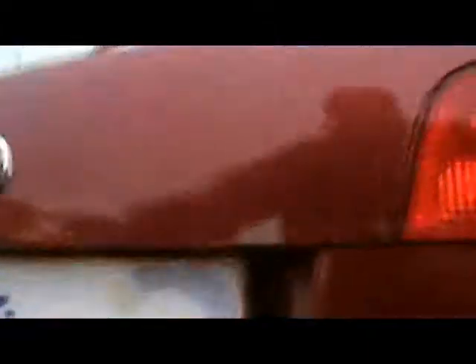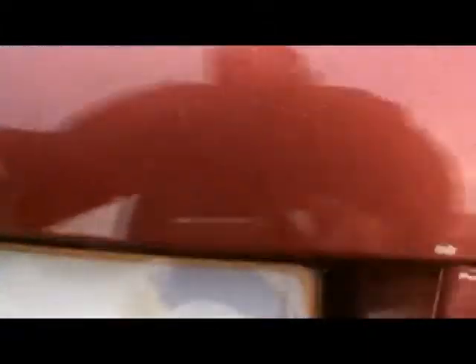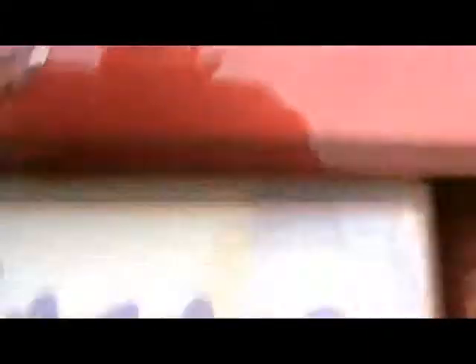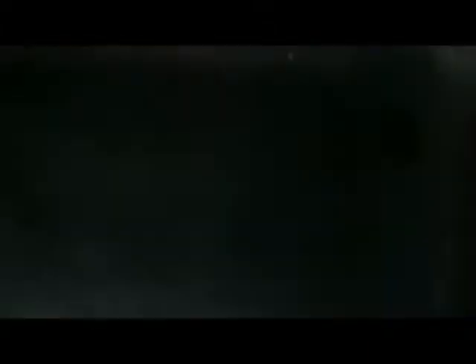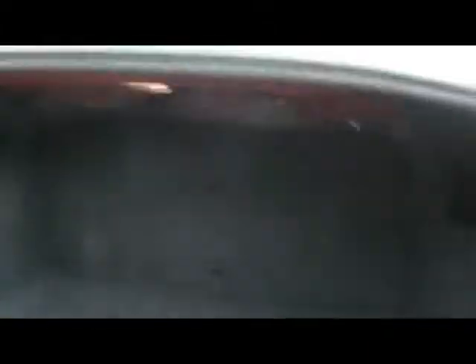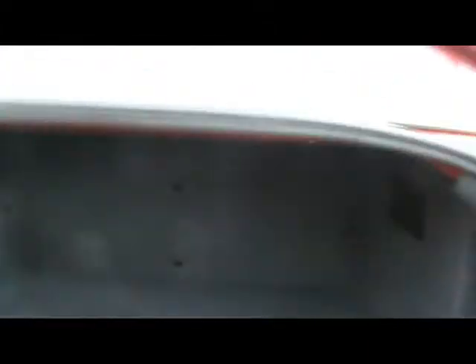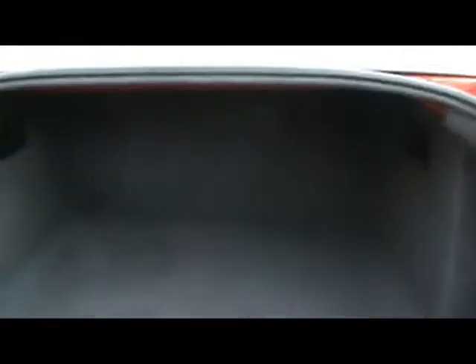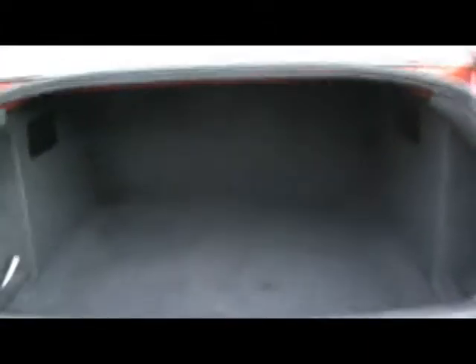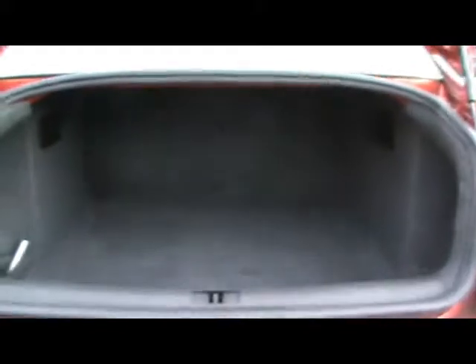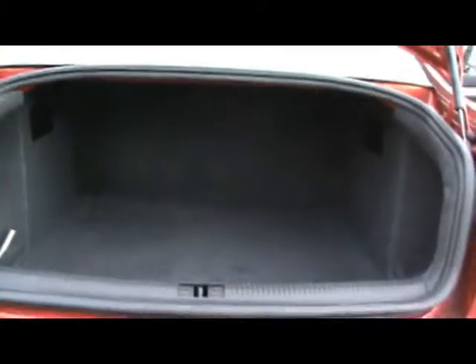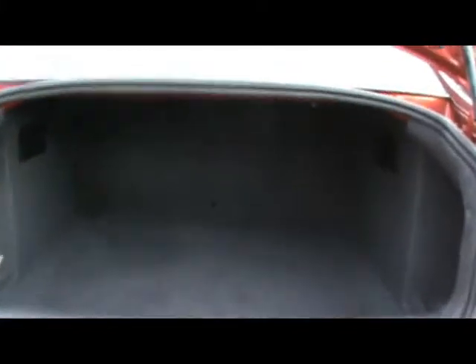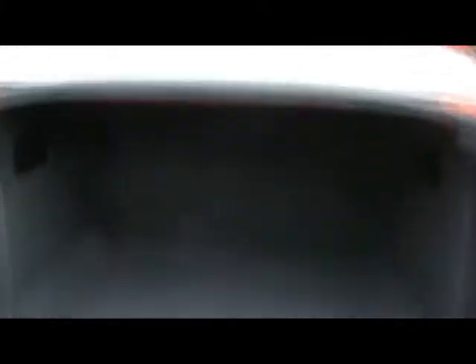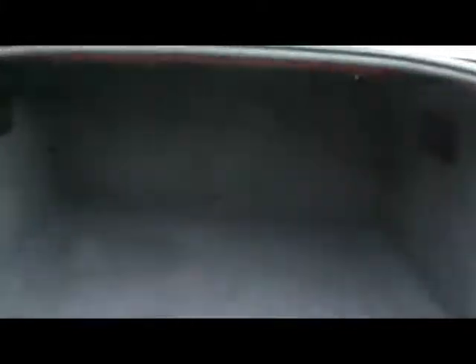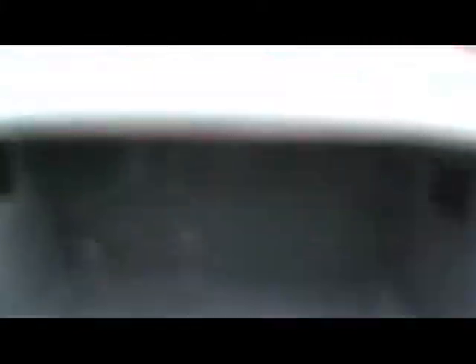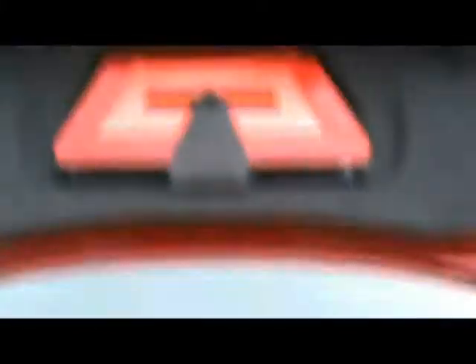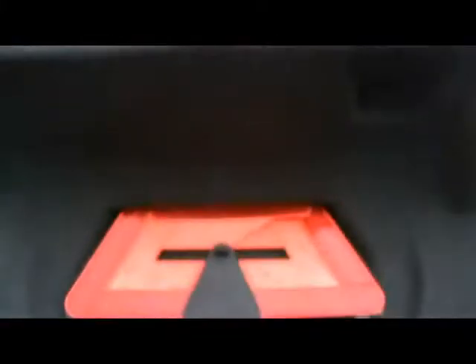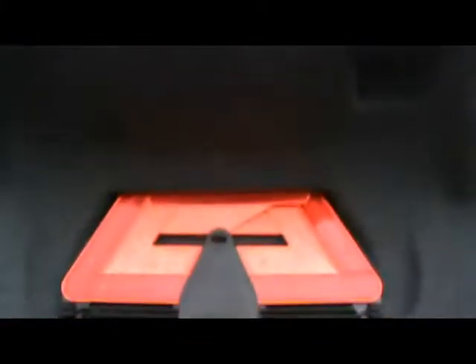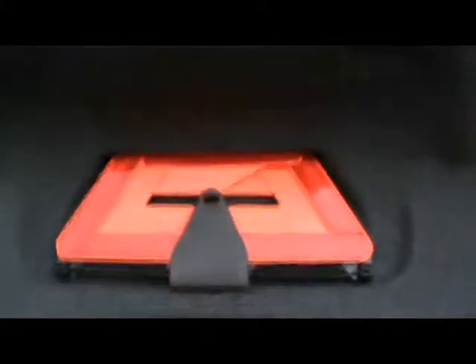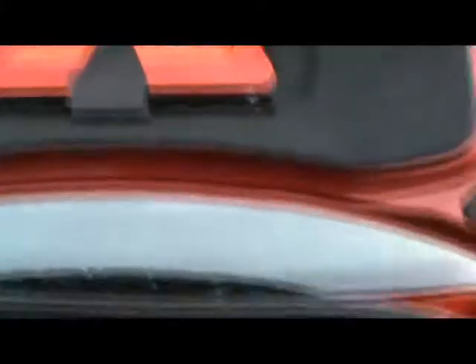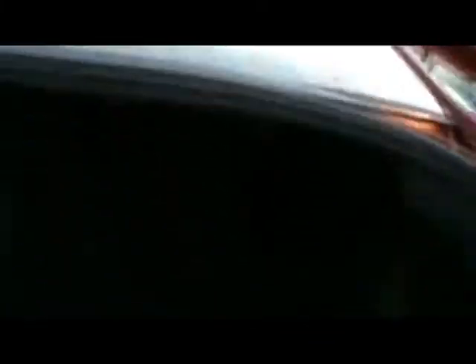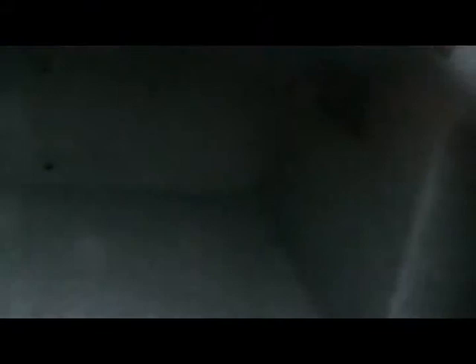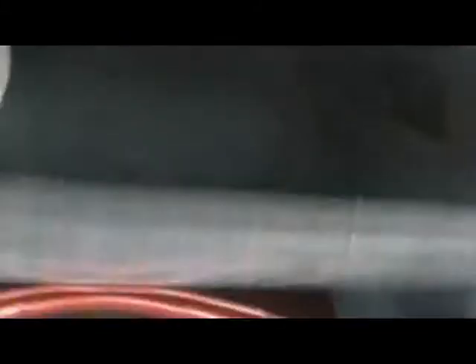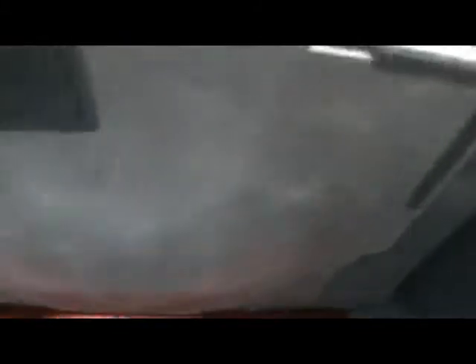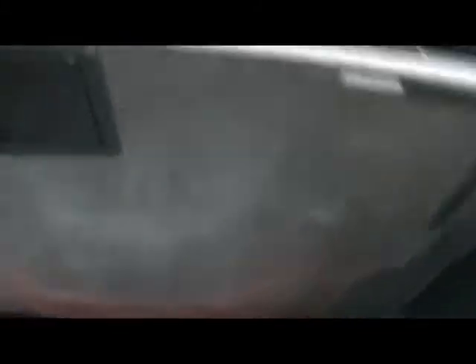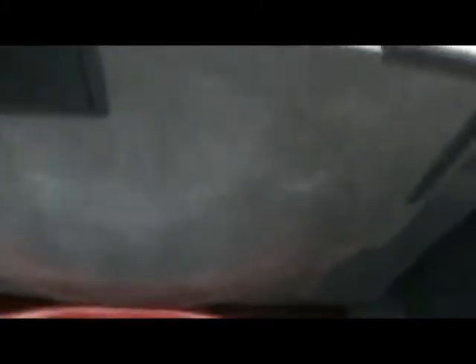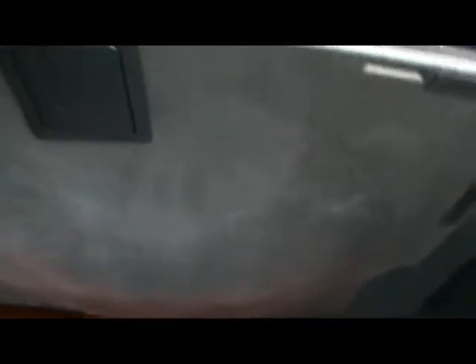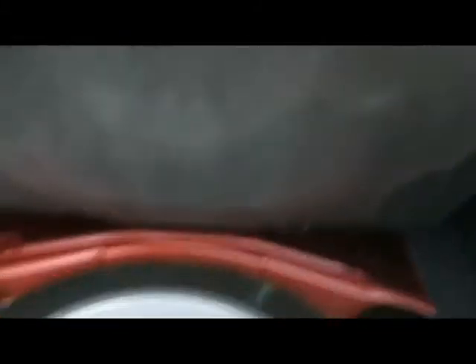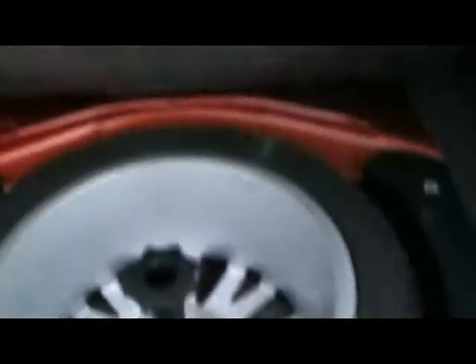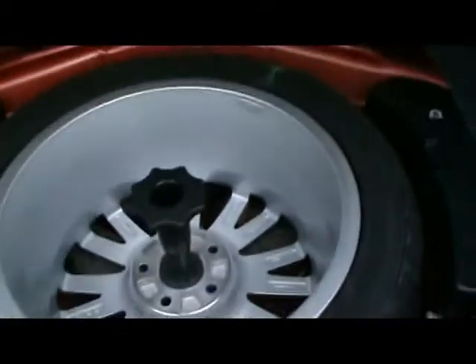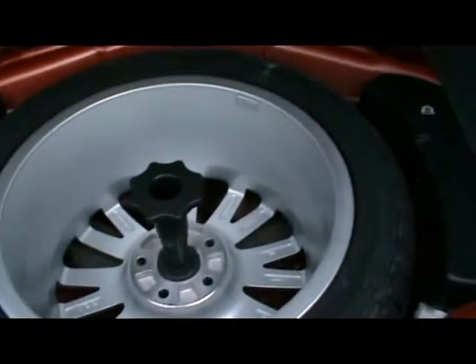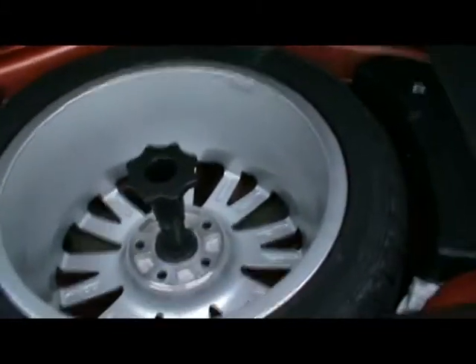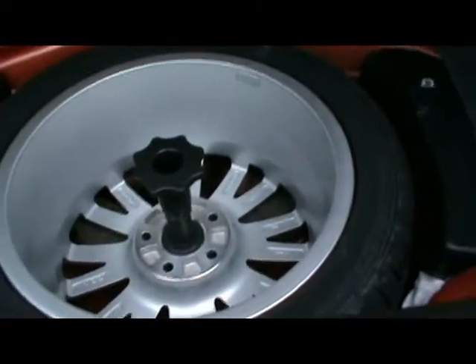As you'd expect, you get a really decent sized boot in the A4 — it goes all the way to the back seats. And we've got a full size alloy spare wheel.